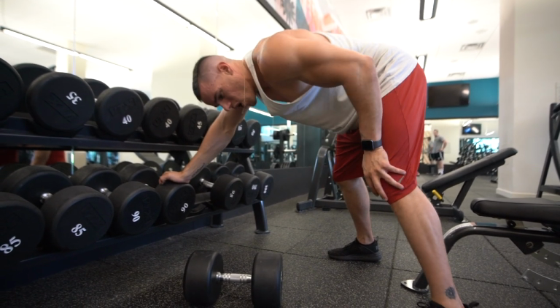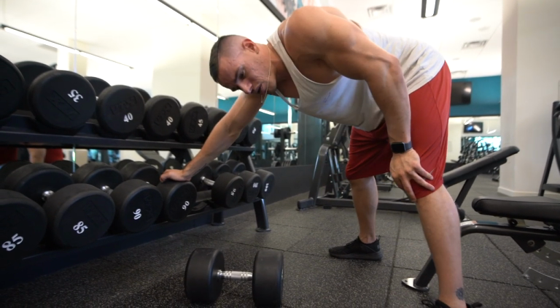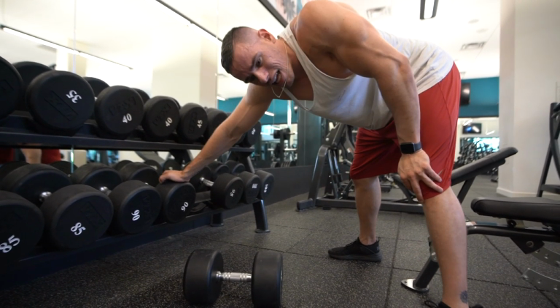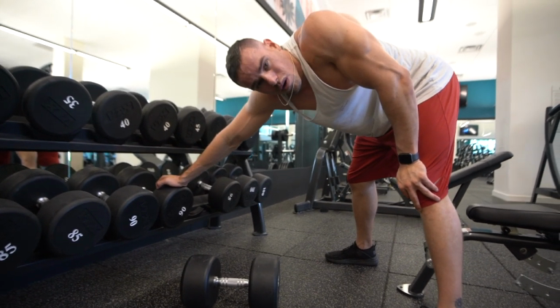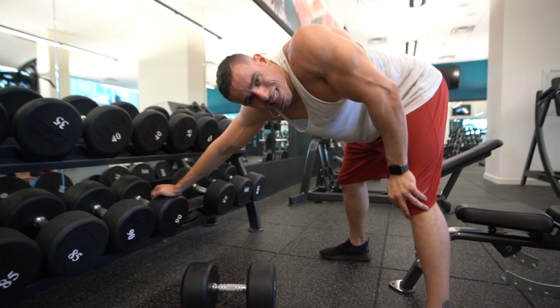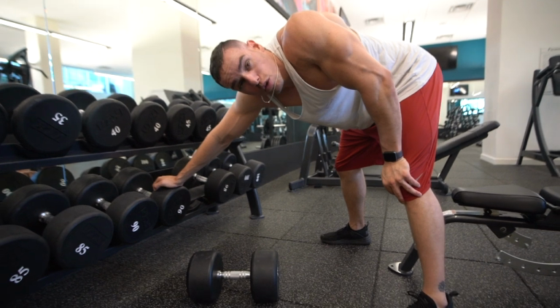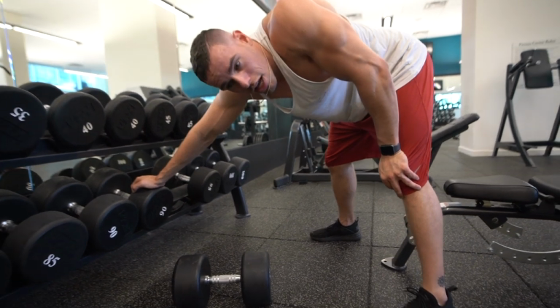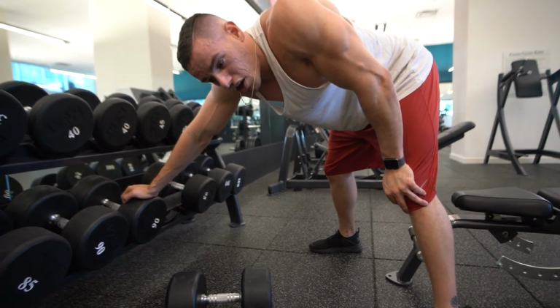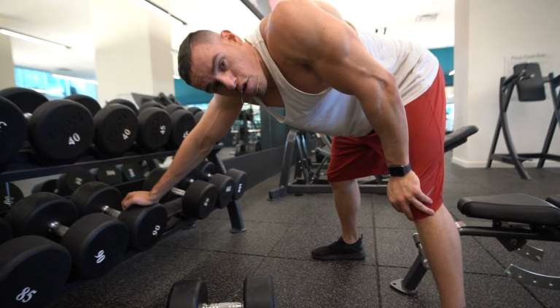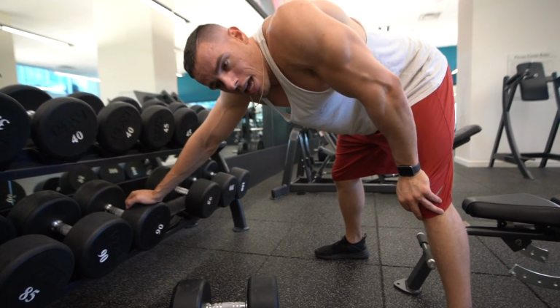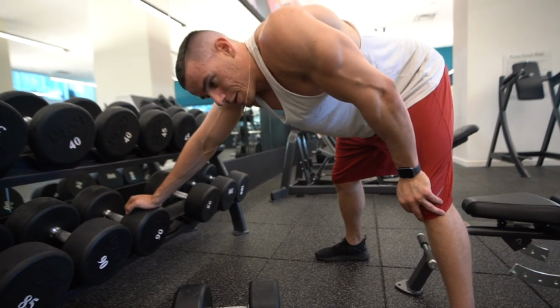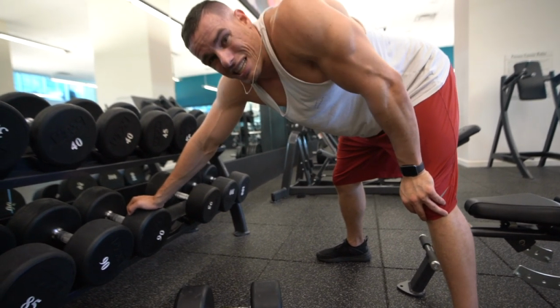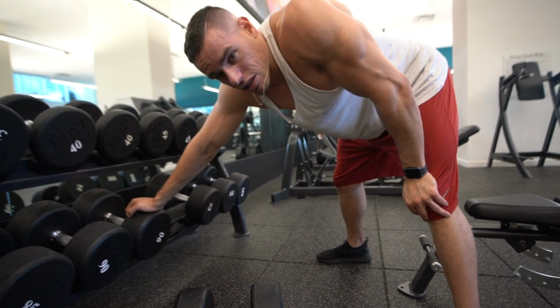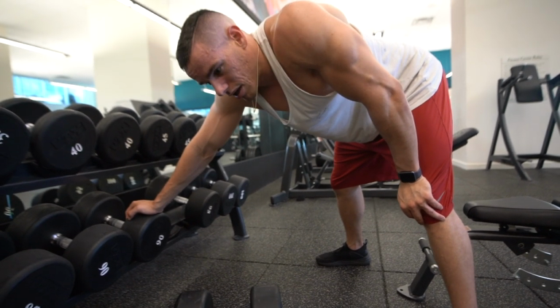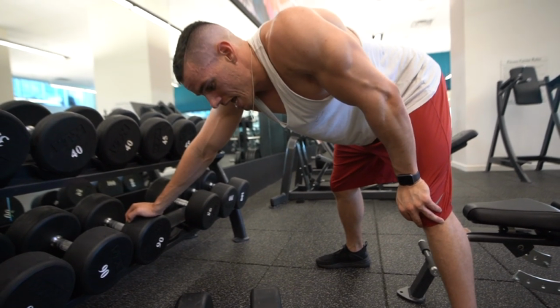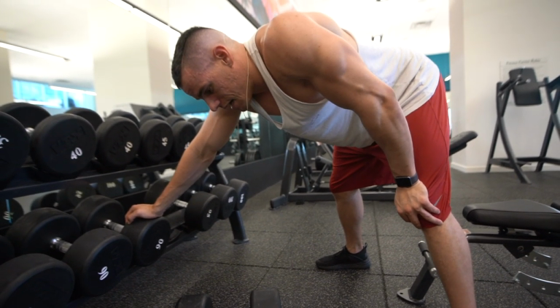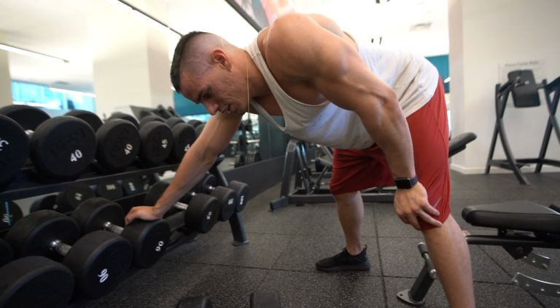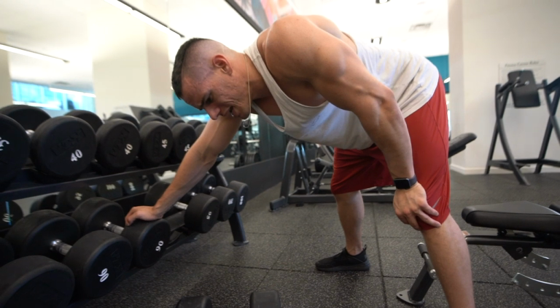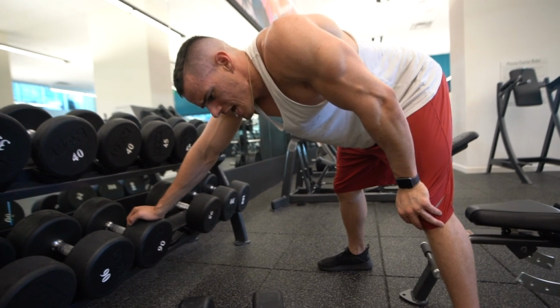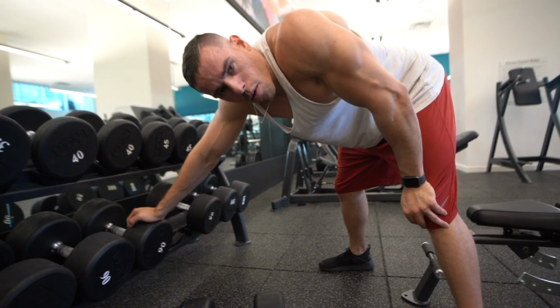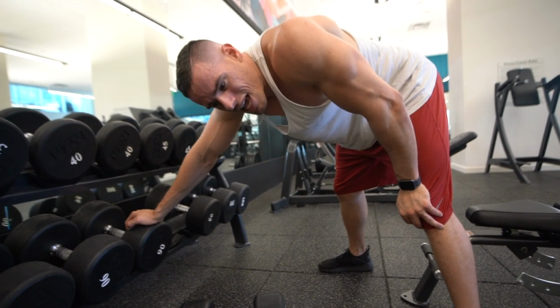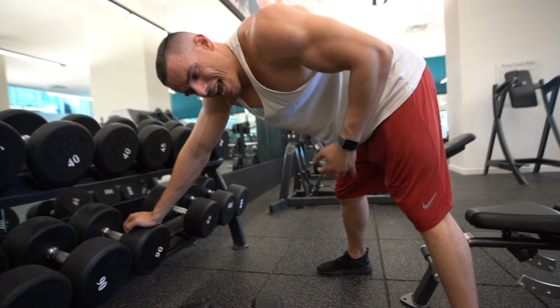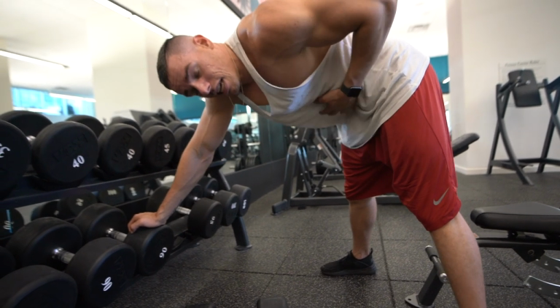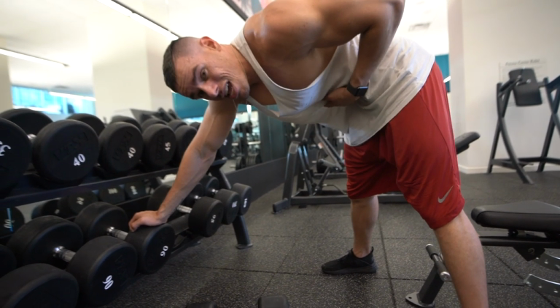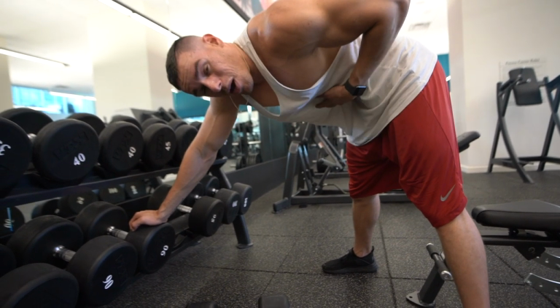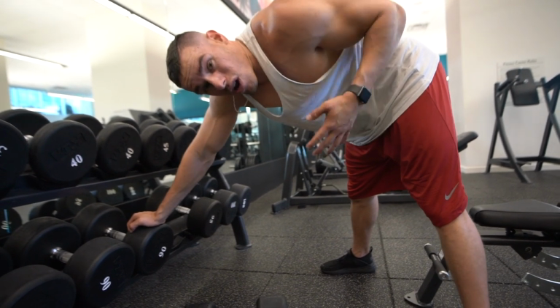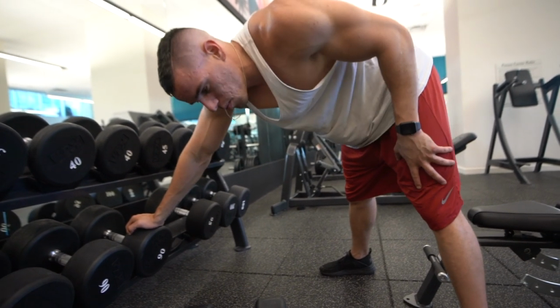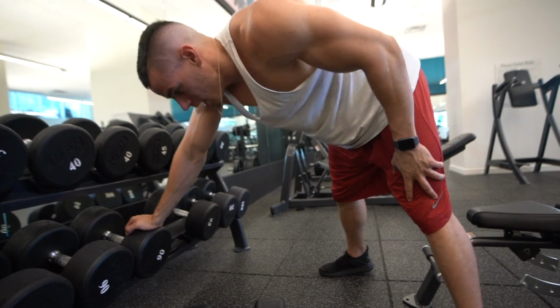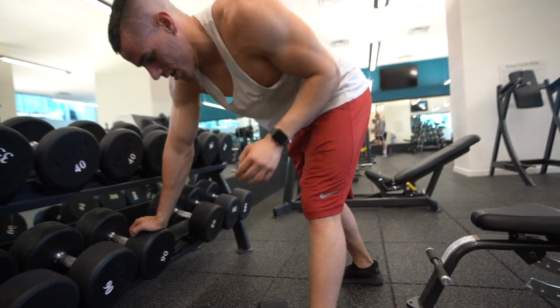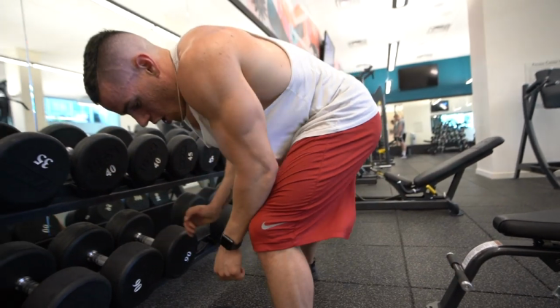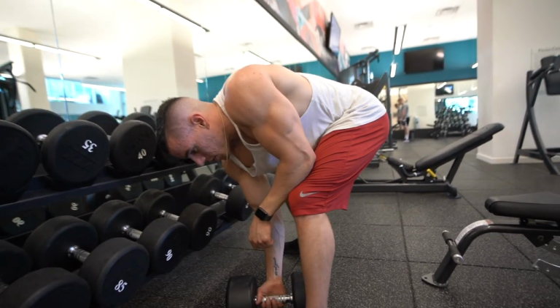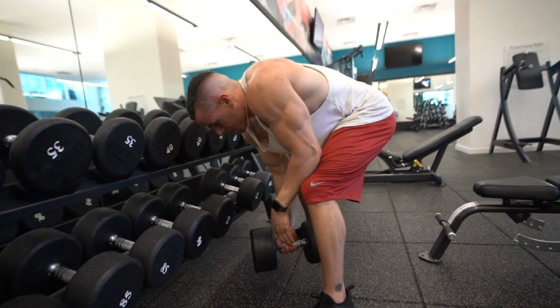I generally like to do four sets of this and I superset it with another movement — maybe it's back, maybe it's chest — just to engage a little bit more muscles and to work my core a little bit more. That's one of the movements for bodybuilding.